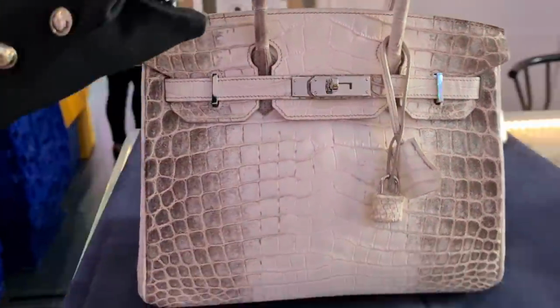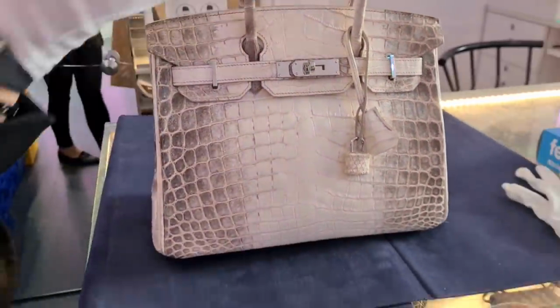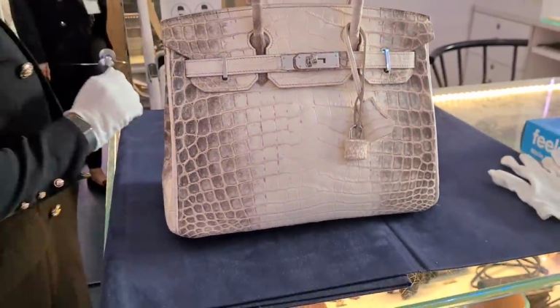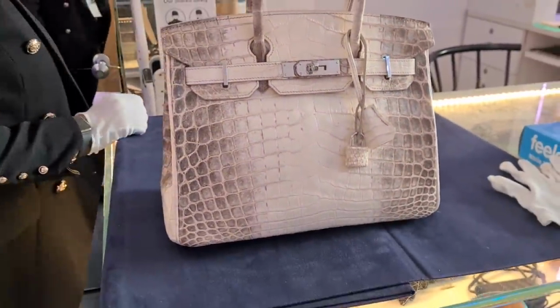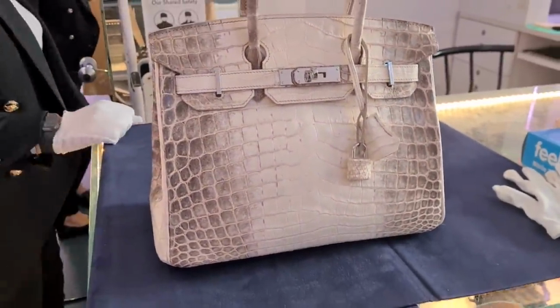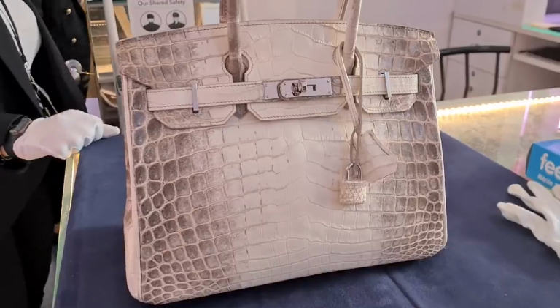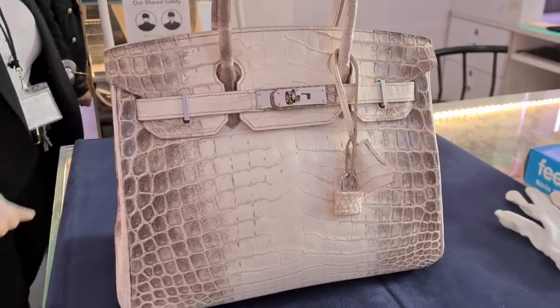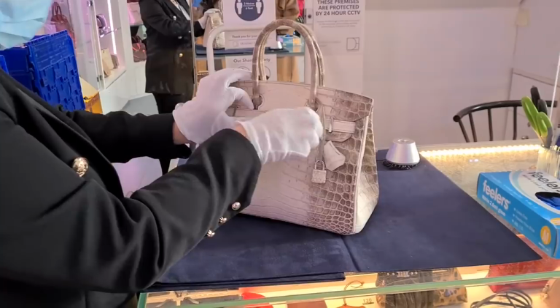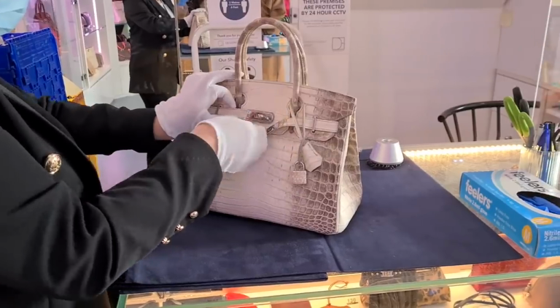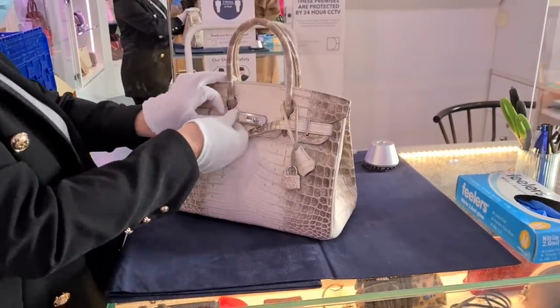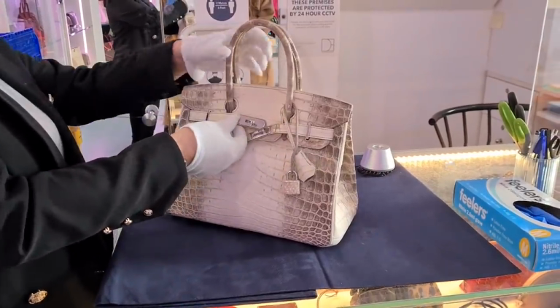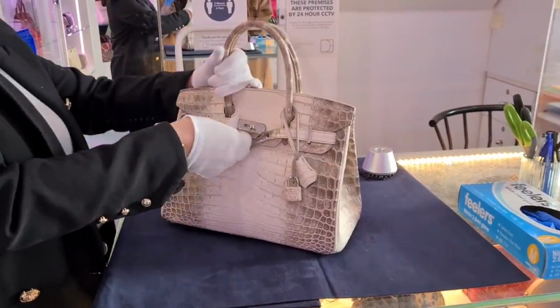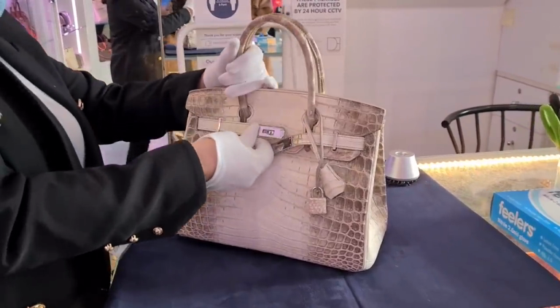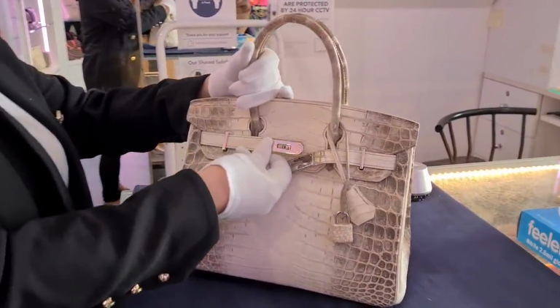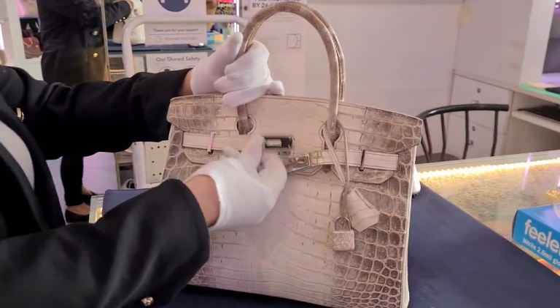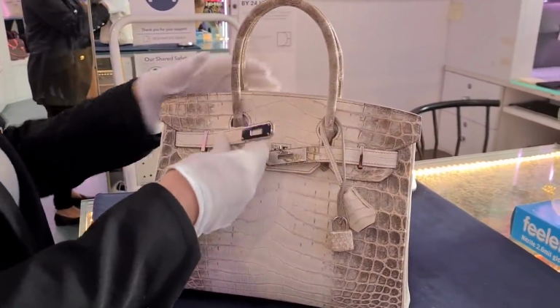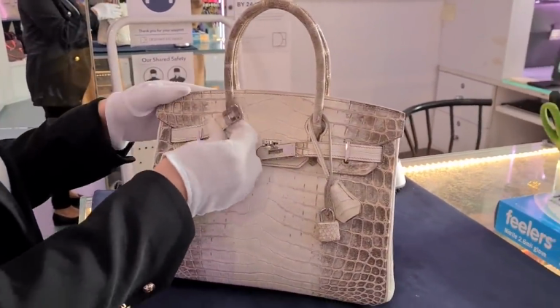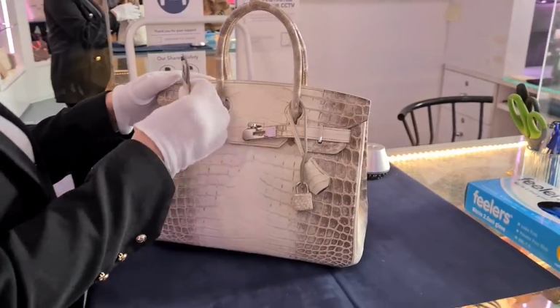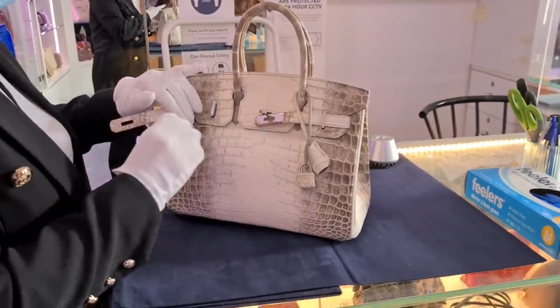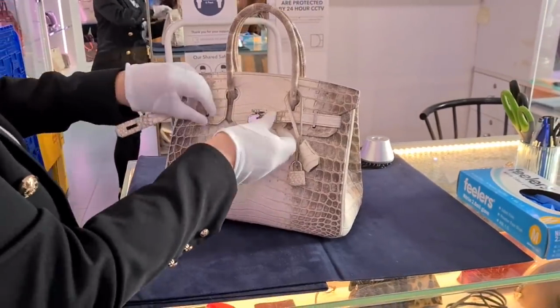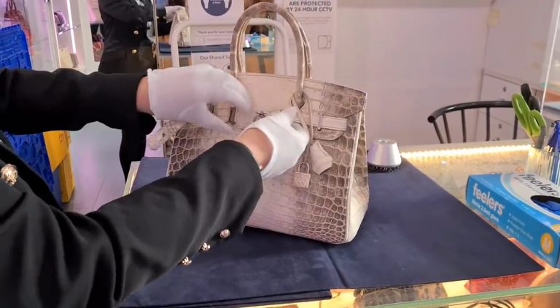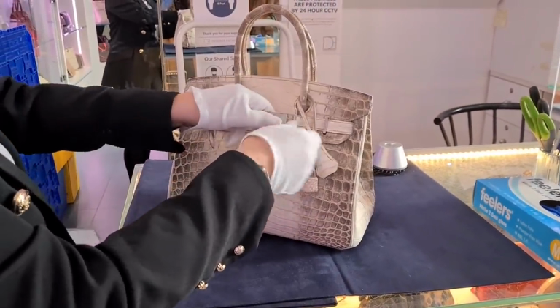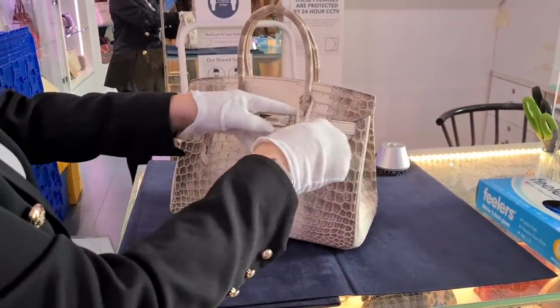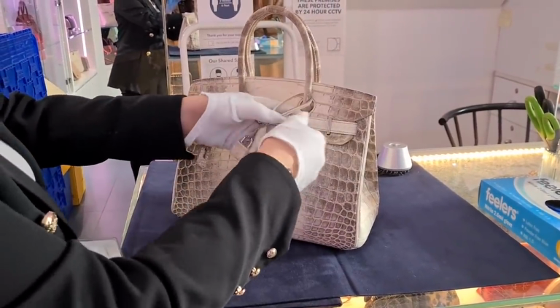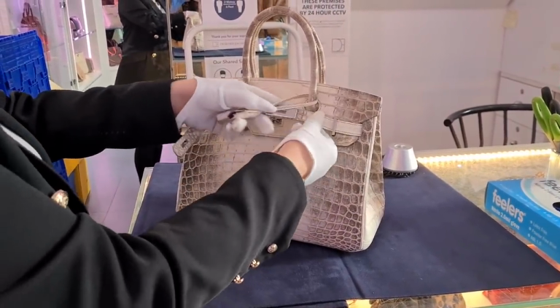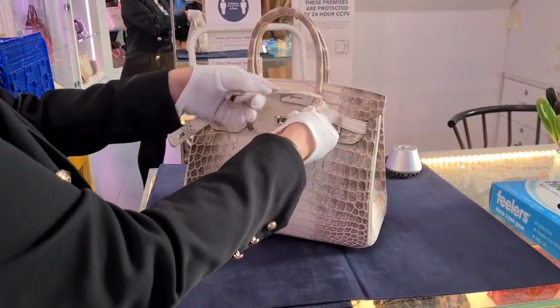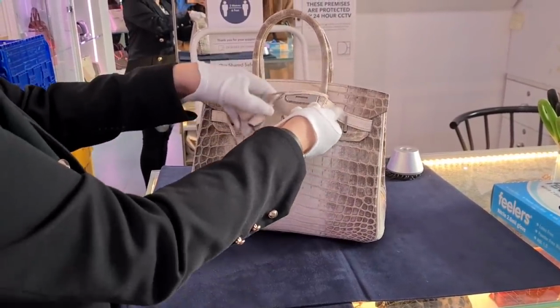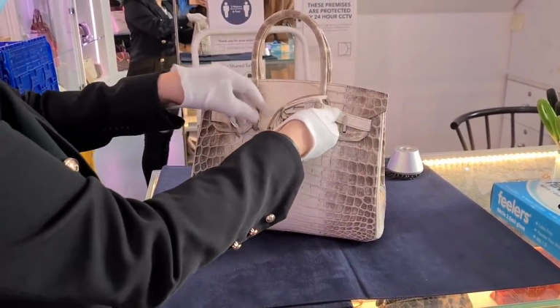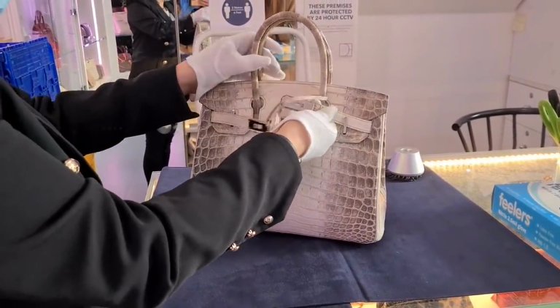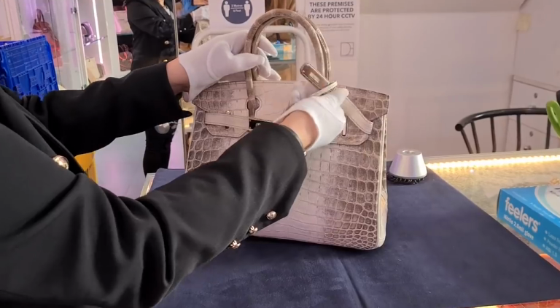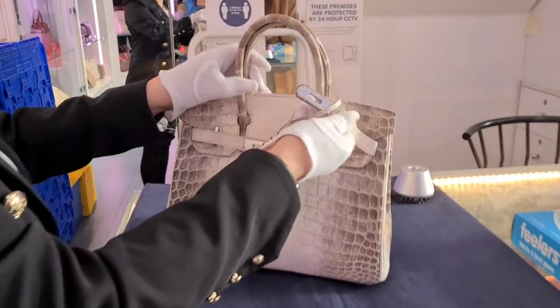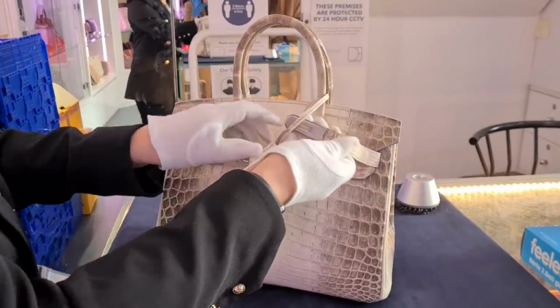Yeah, it's size 30. Wow. Can we open it up? This would not be something for you, Denise? Yeah — for 90,000. Of course, I know. But hey, they can go up to half a million if you have the diamond encrusted ones, right?